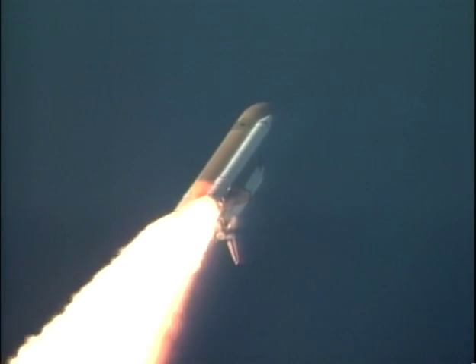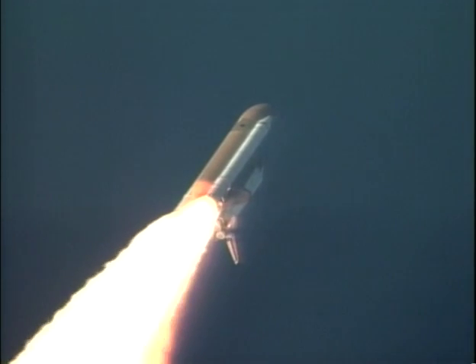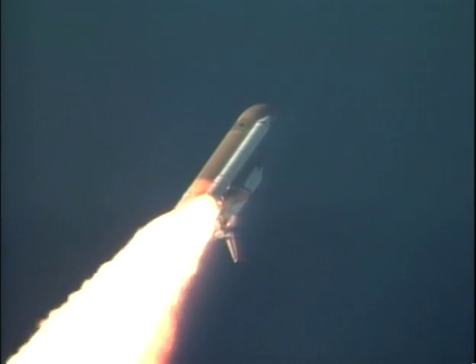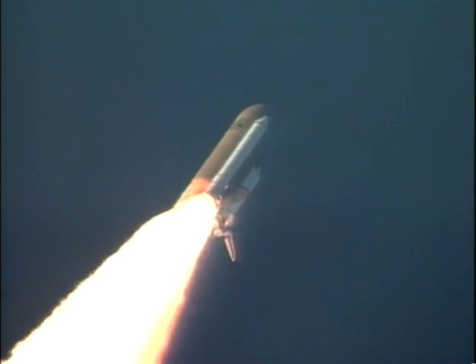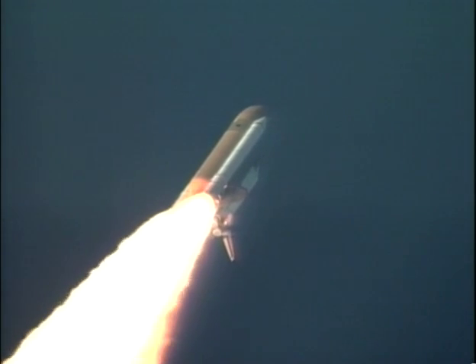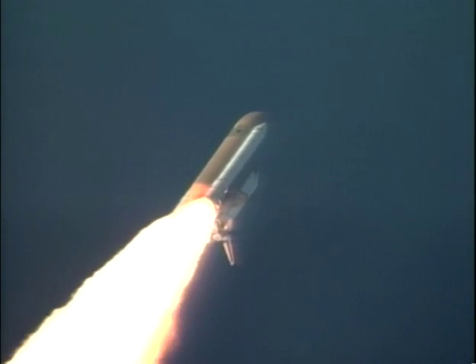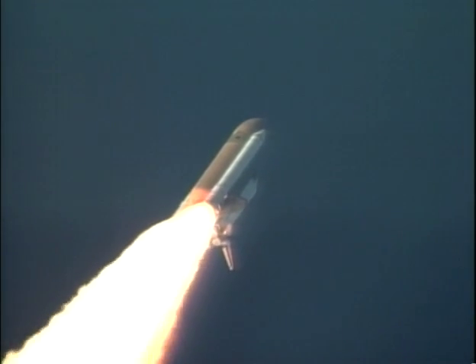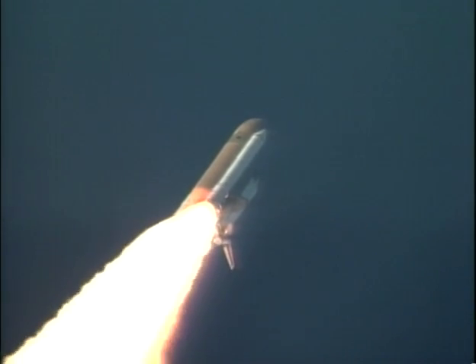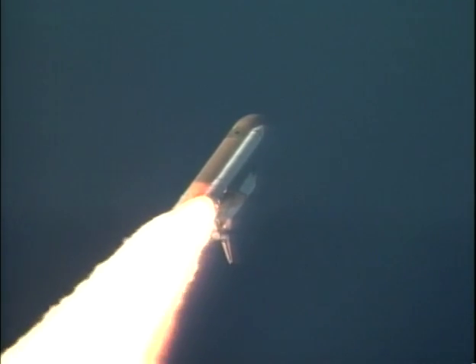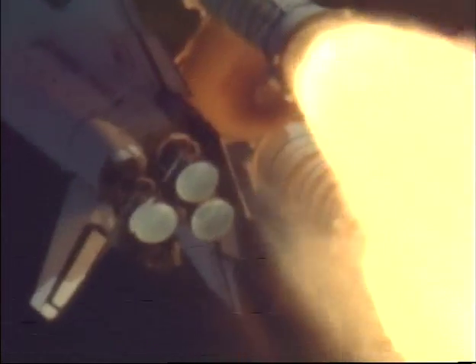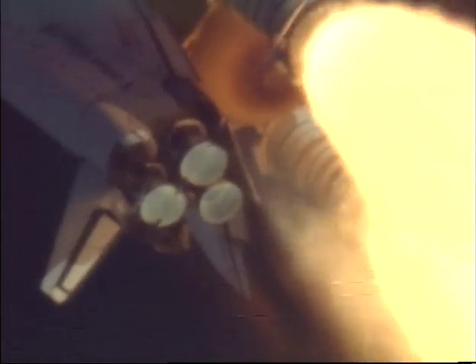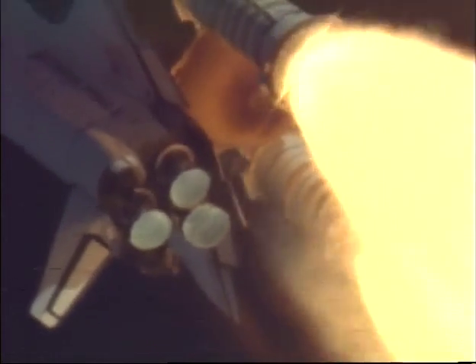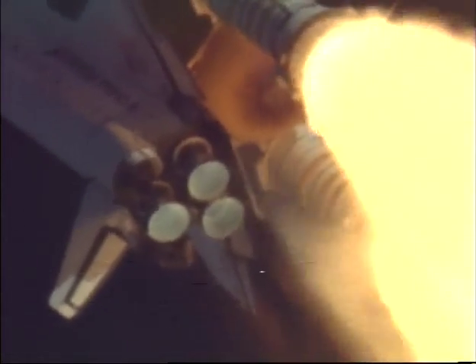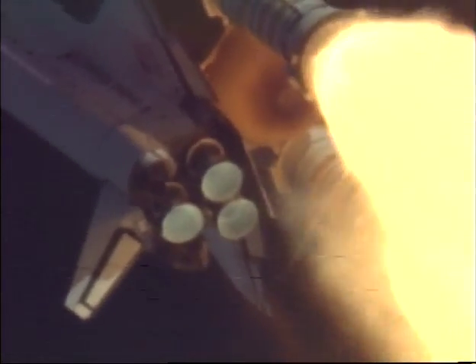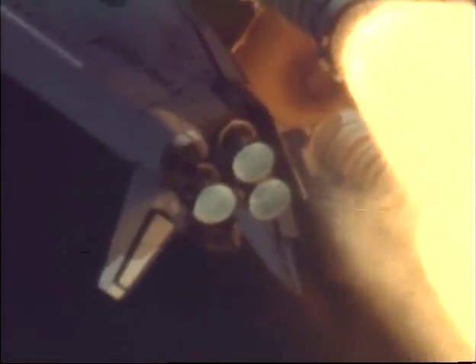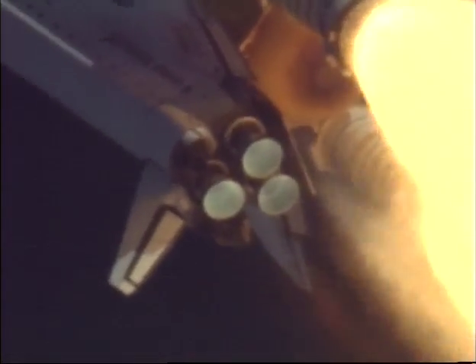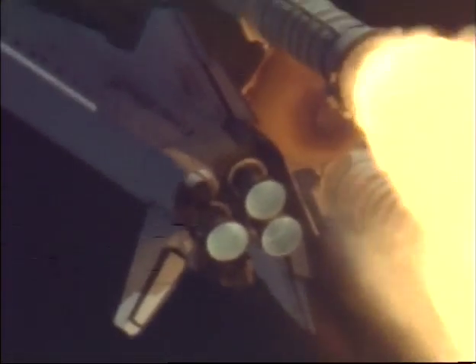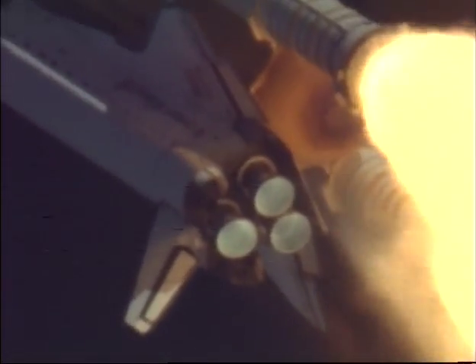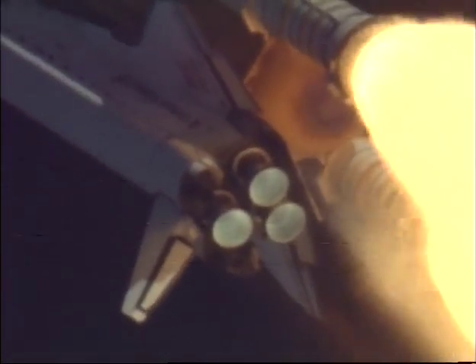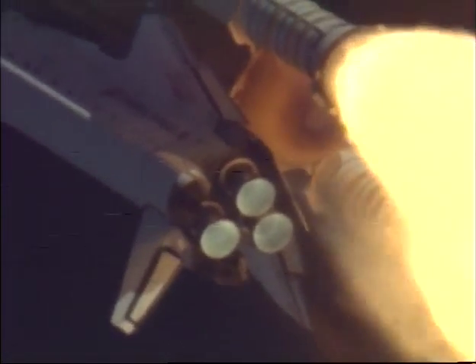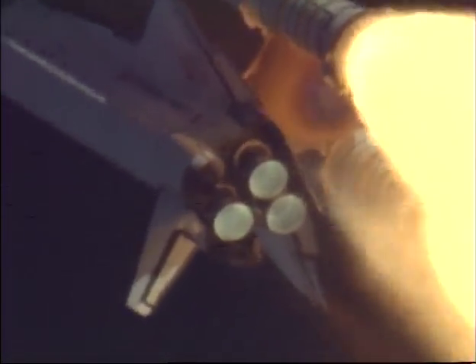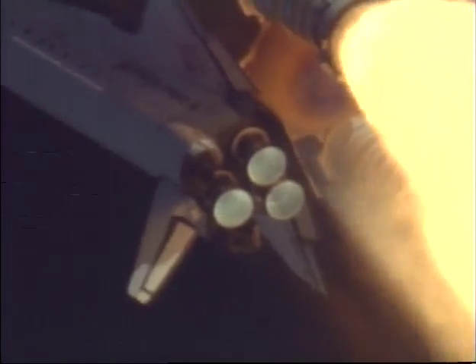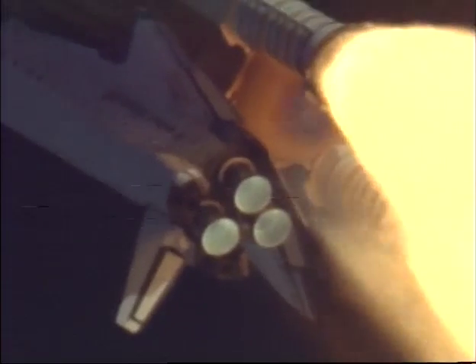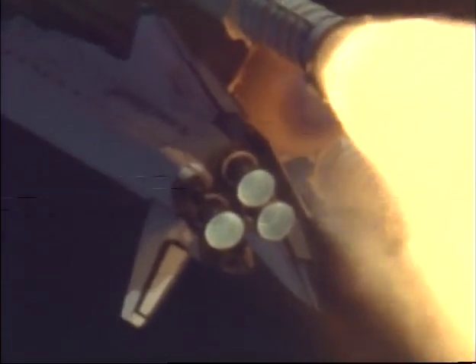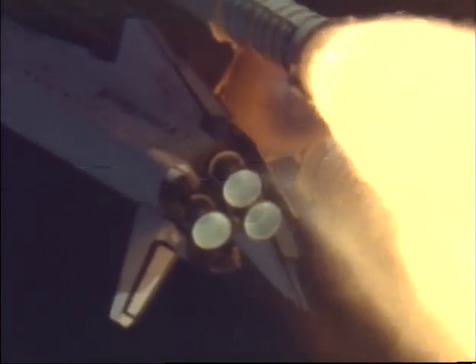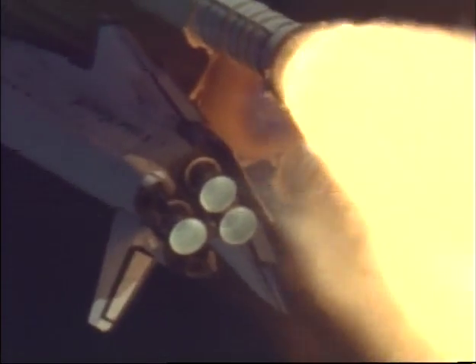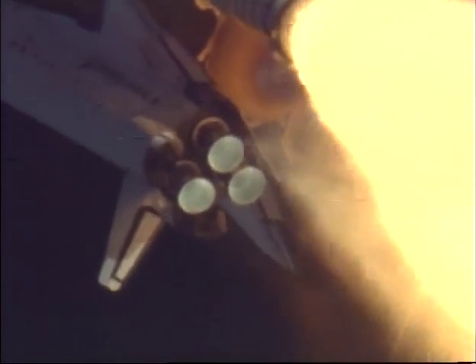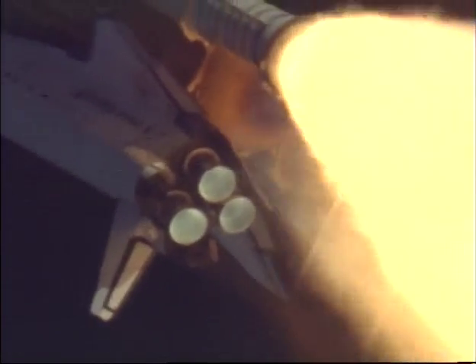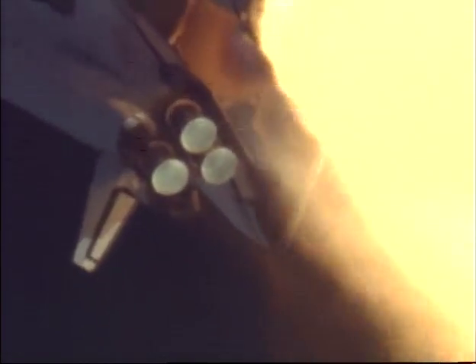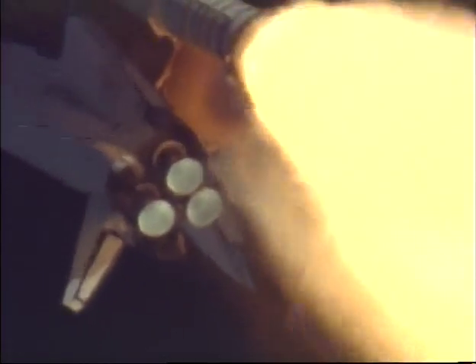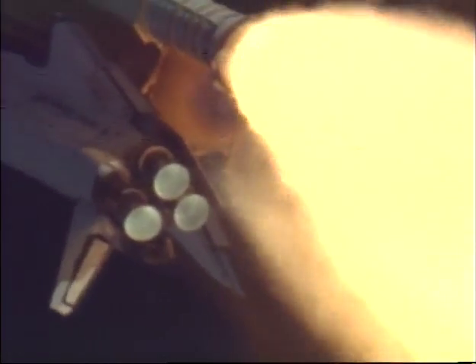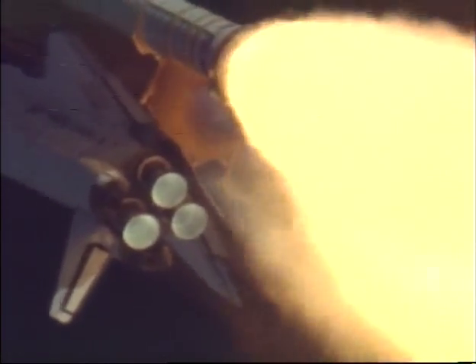Atlantis, Houston, go at throttle up. Three engines on board back at full throttle. Atlantis now traveling more than a thousand miles per hour.